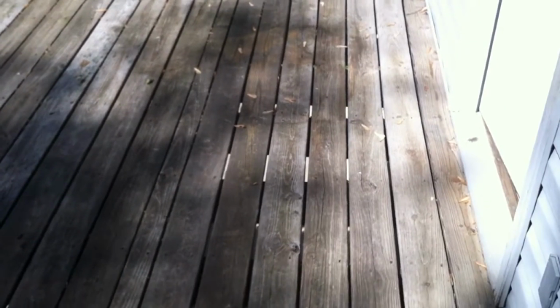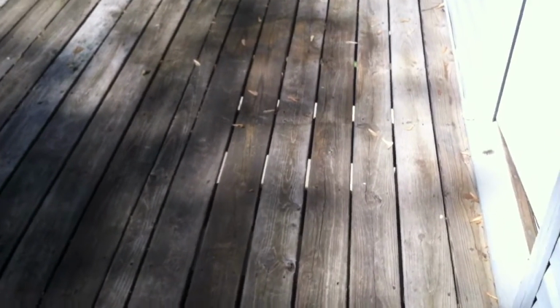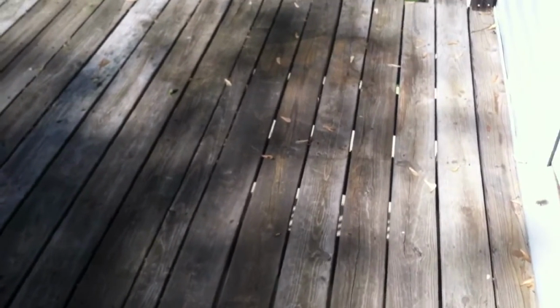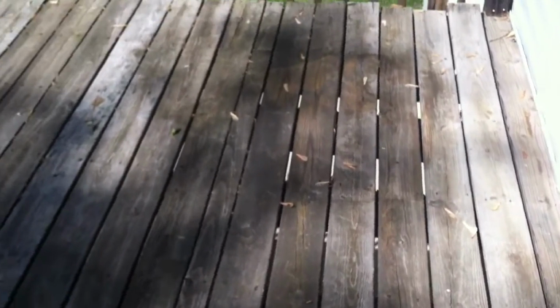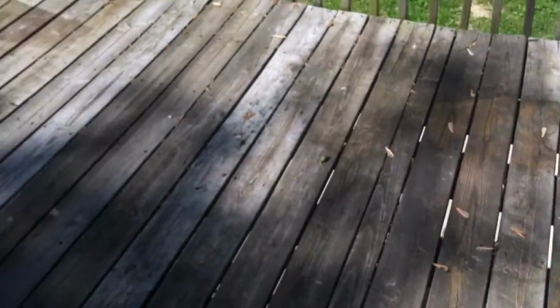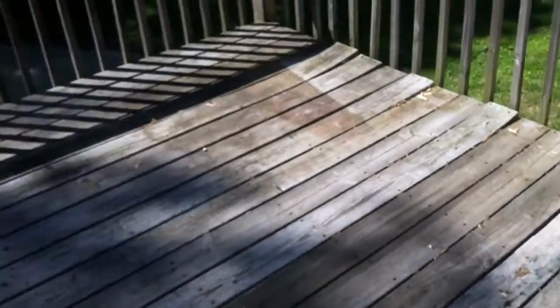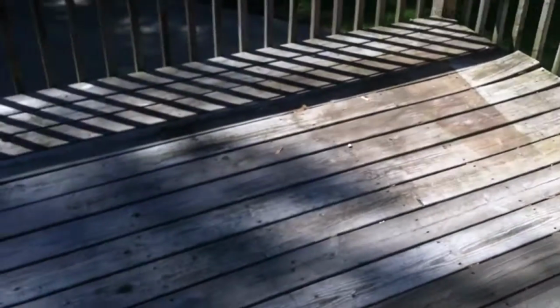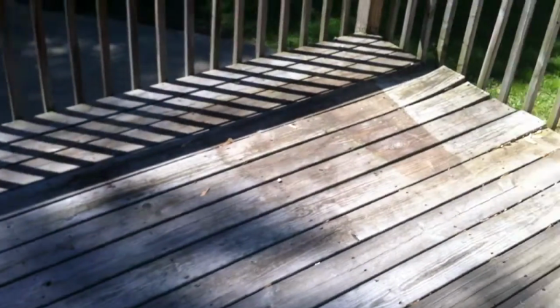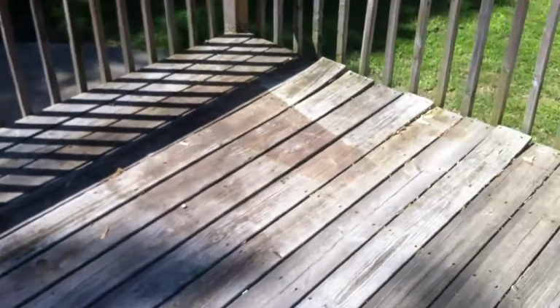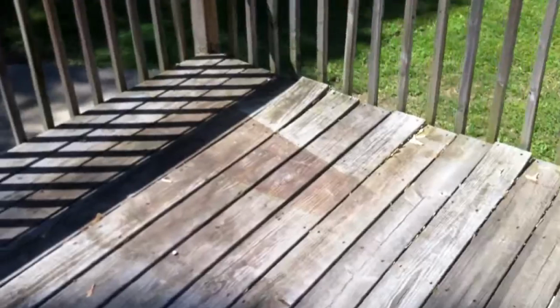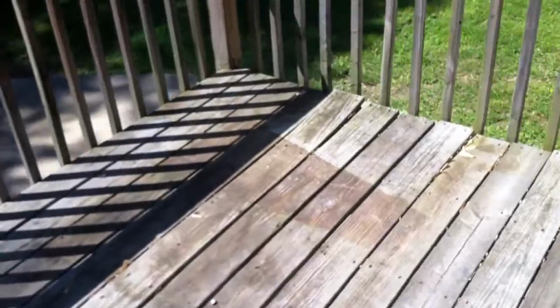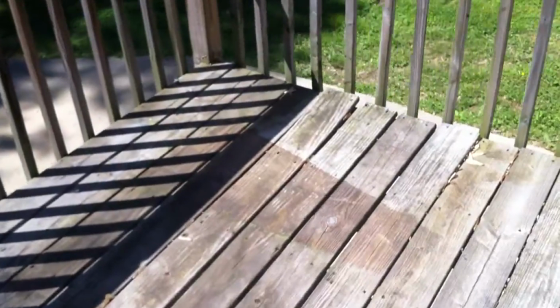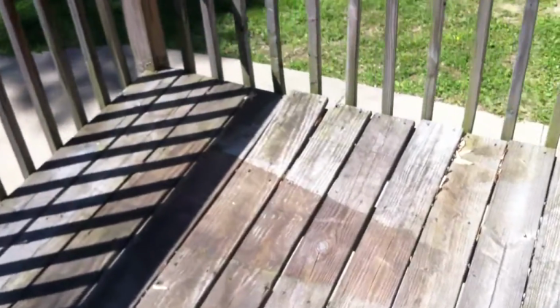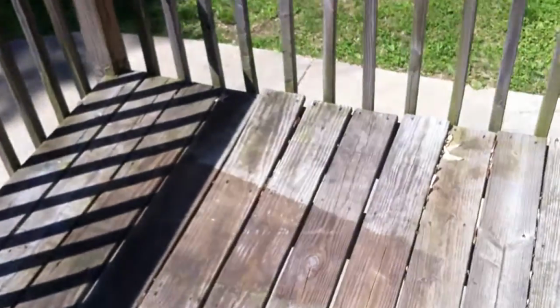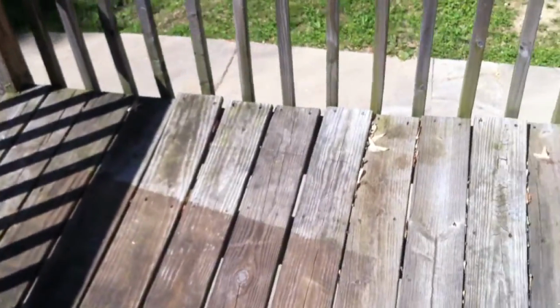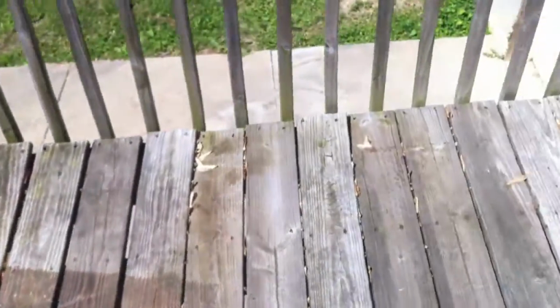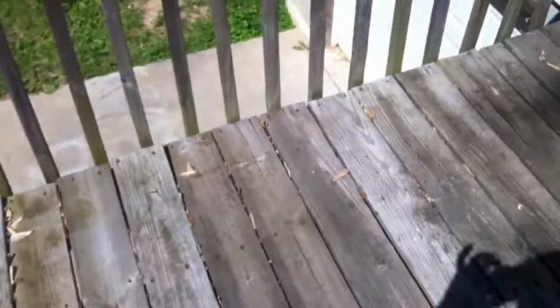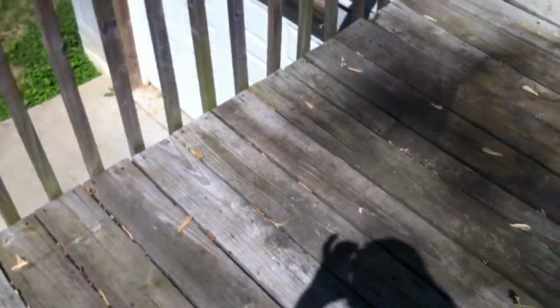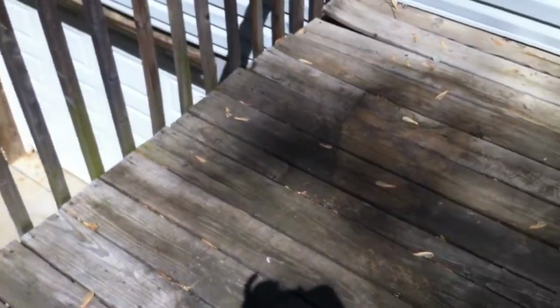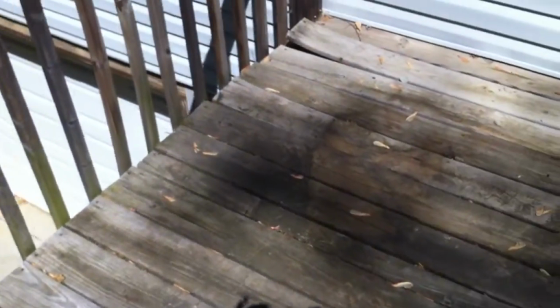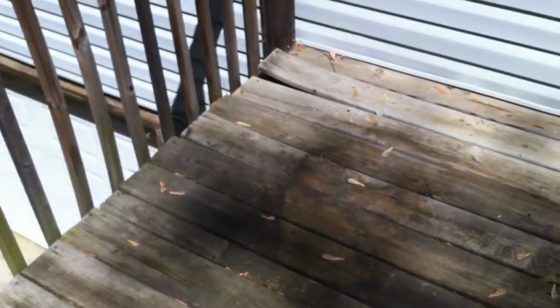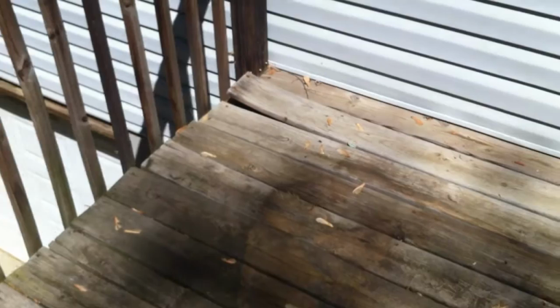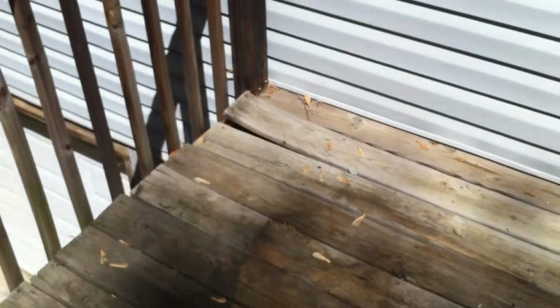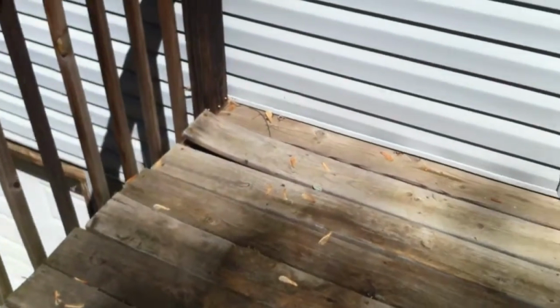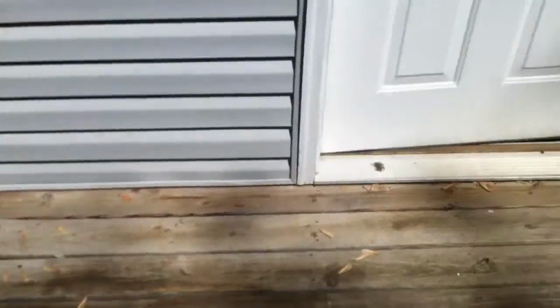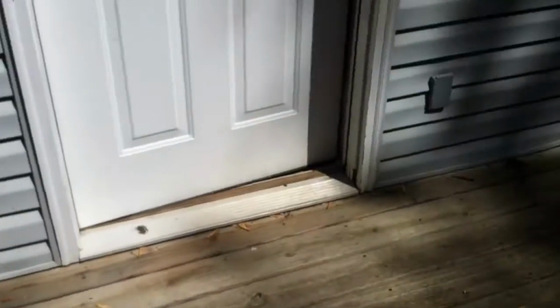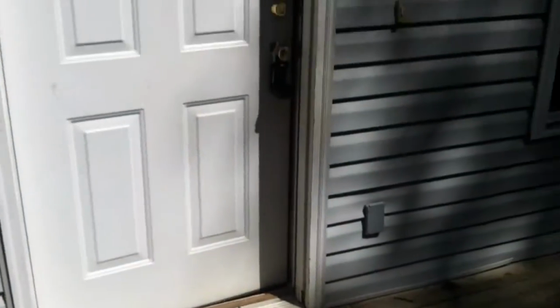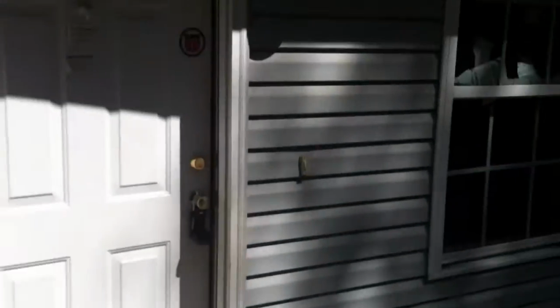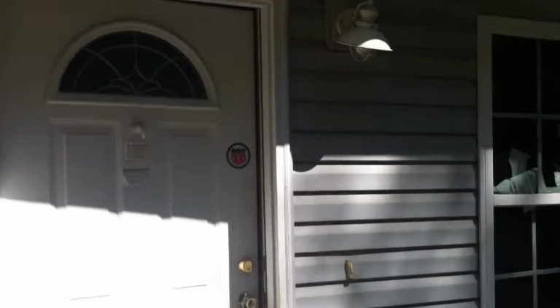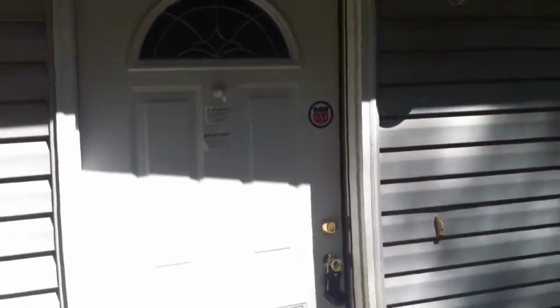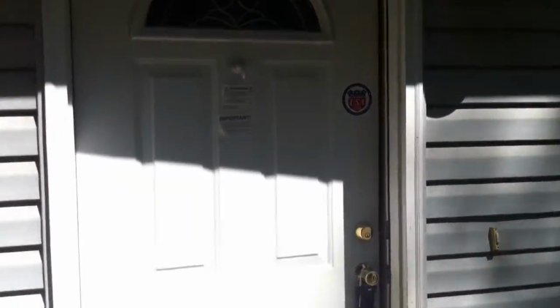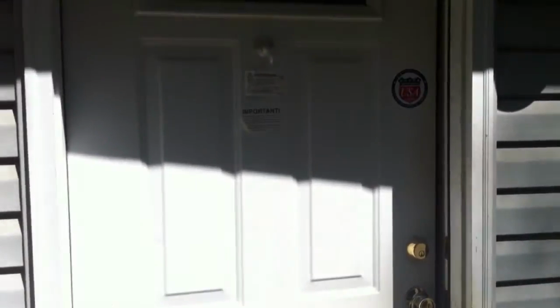This is 241 Glendale and I'm here at the front deck. As you can see, there are some spots on the deck where the wood is peeling up. Here's the front door of the house.